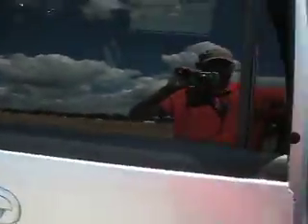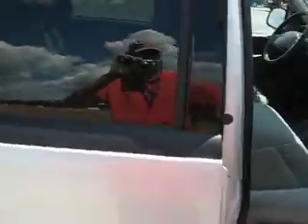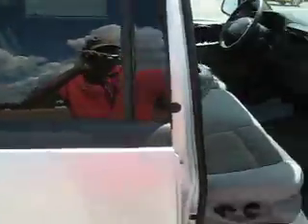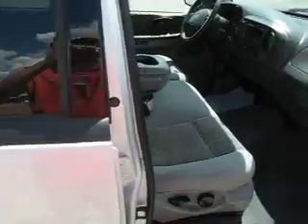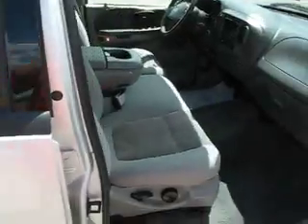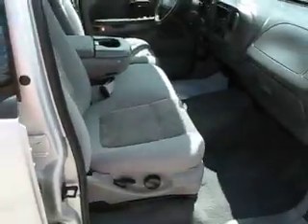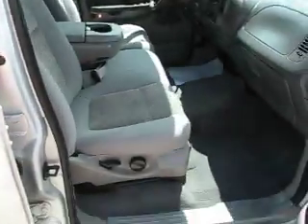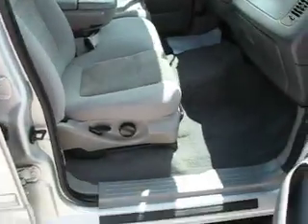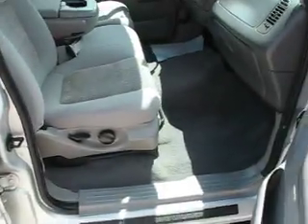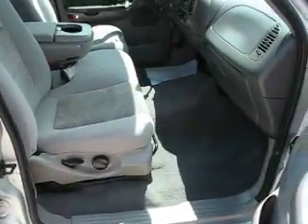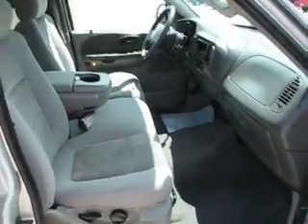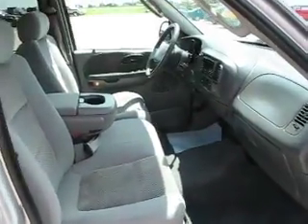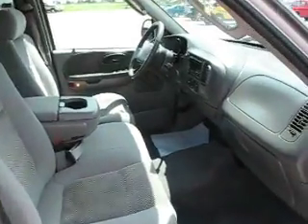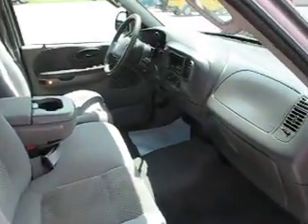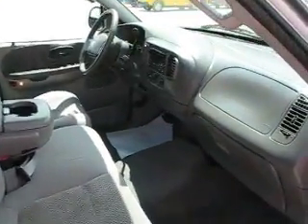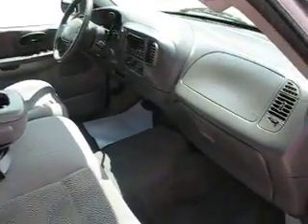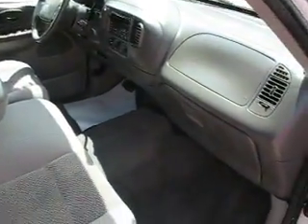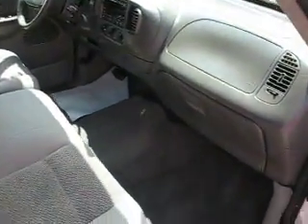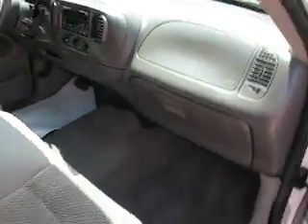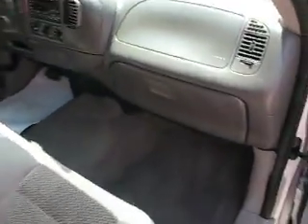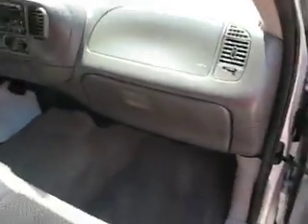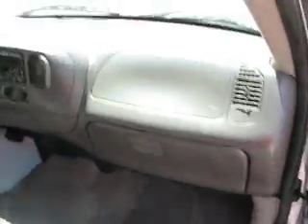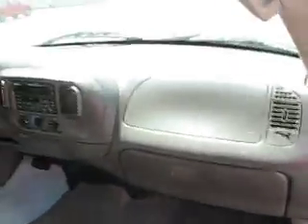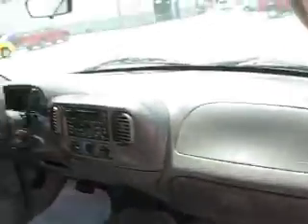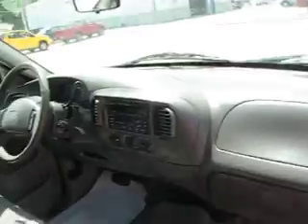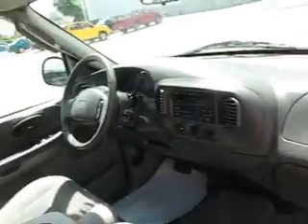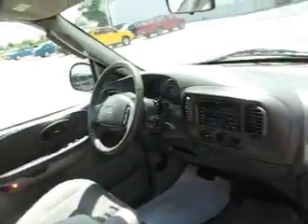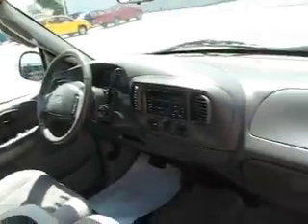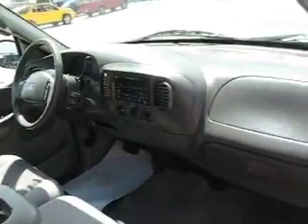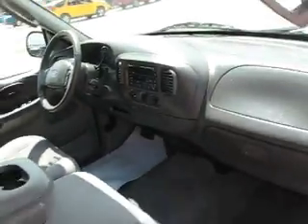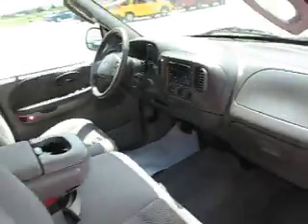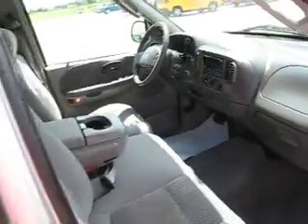Passenger side. Very nice truck — a must see.